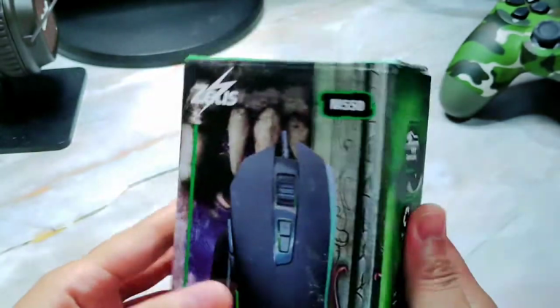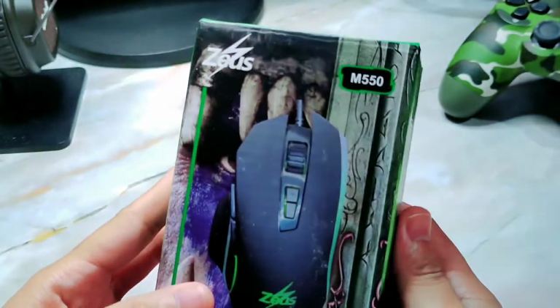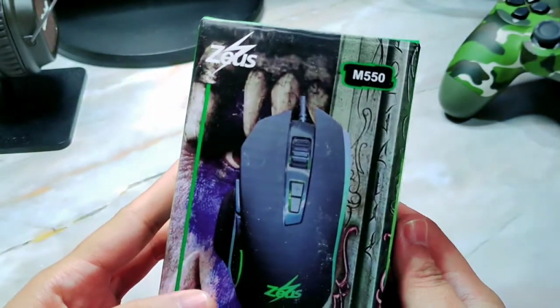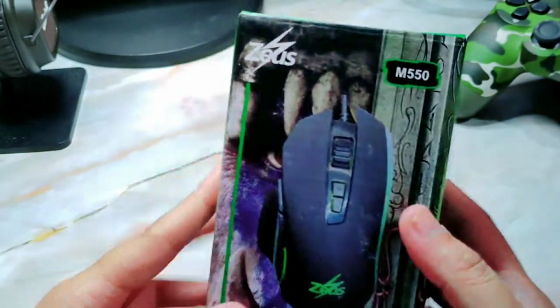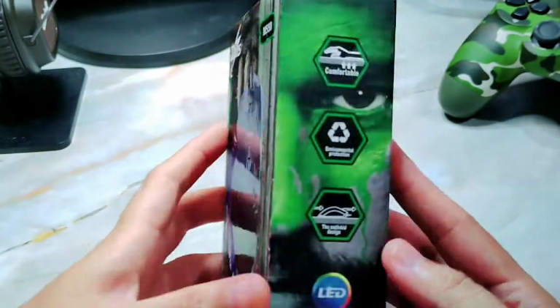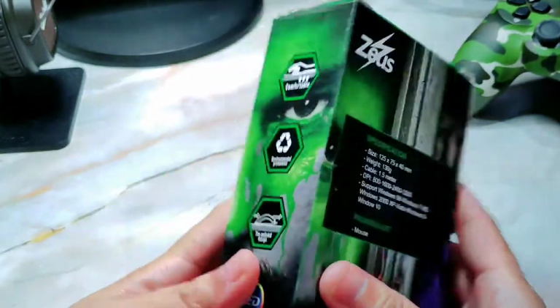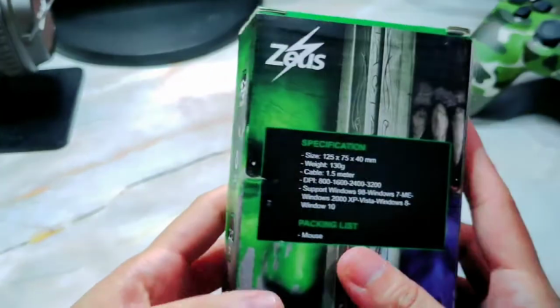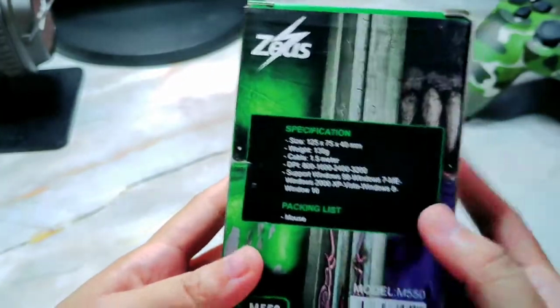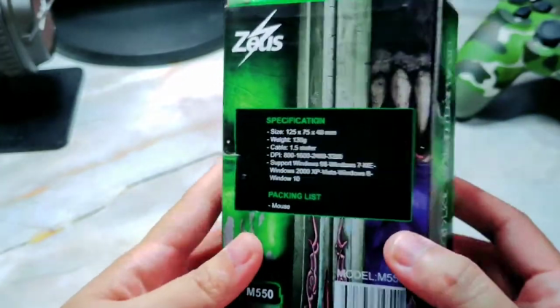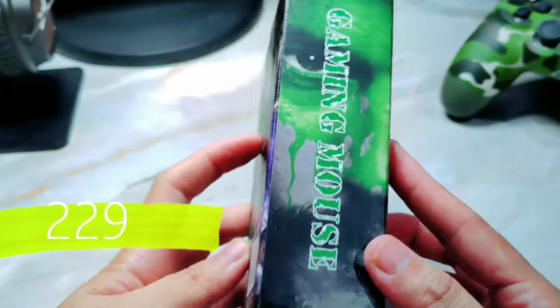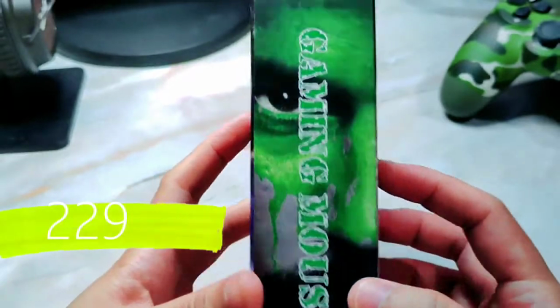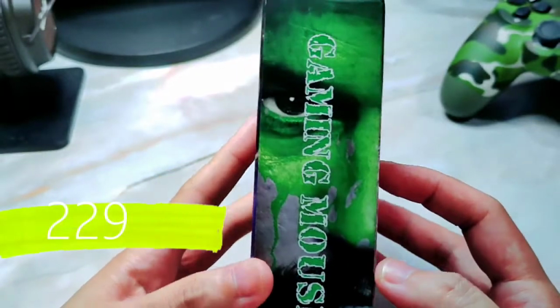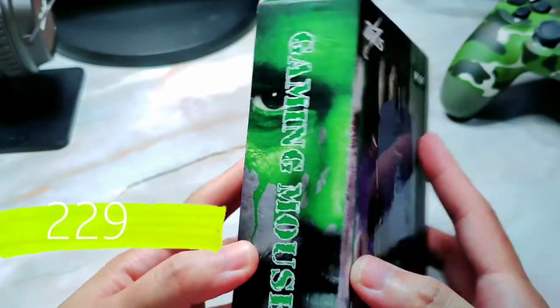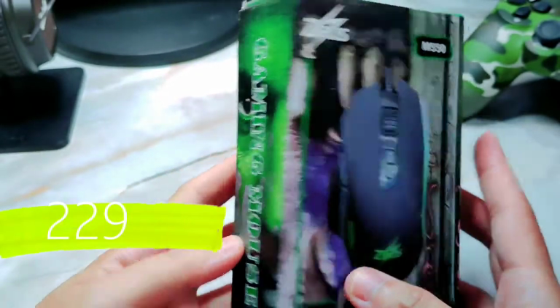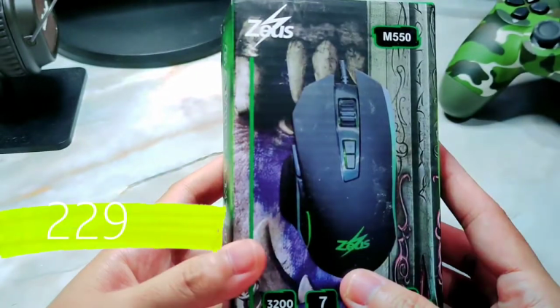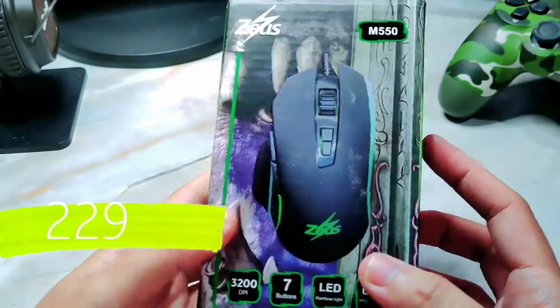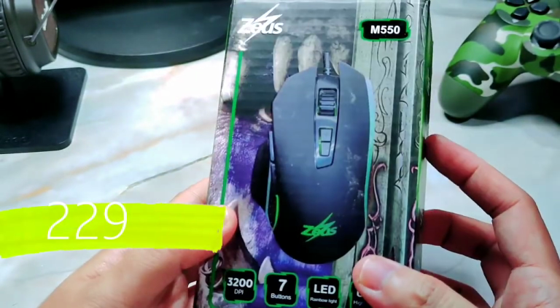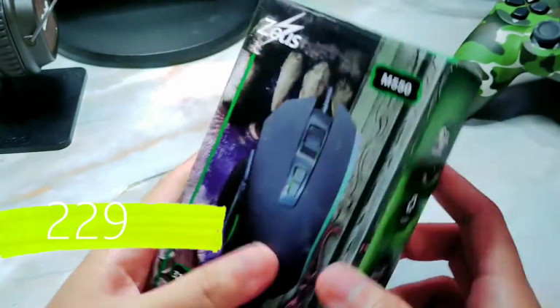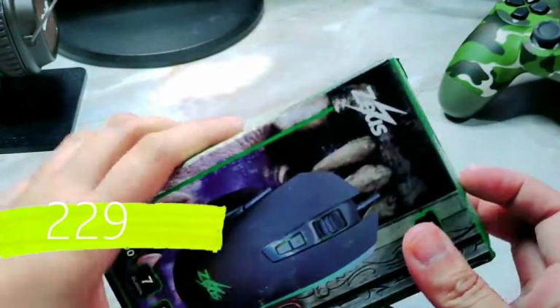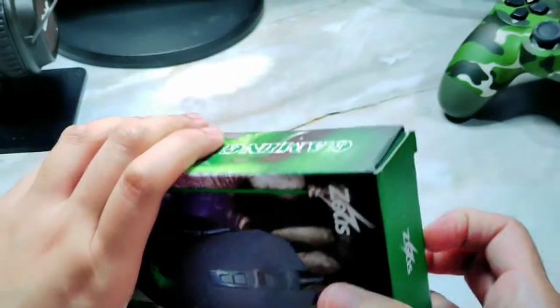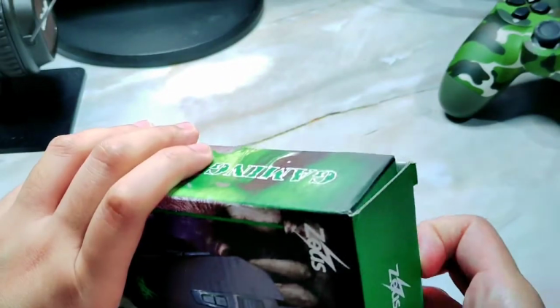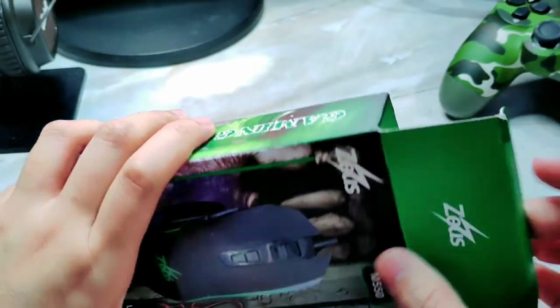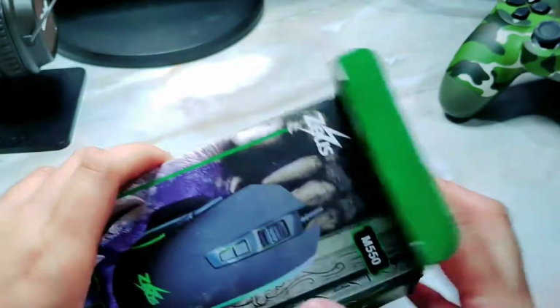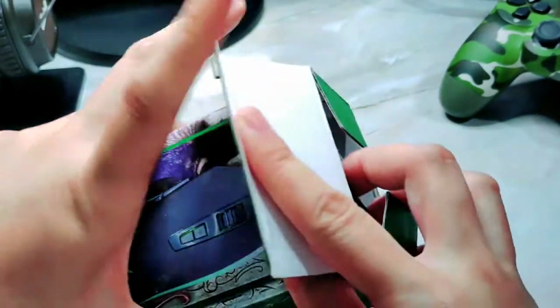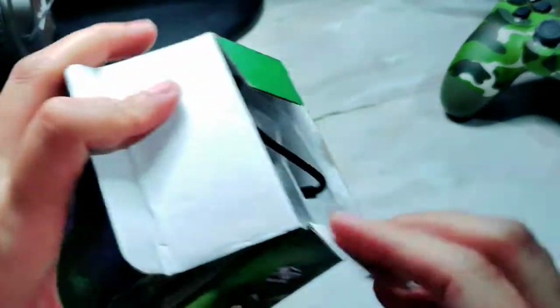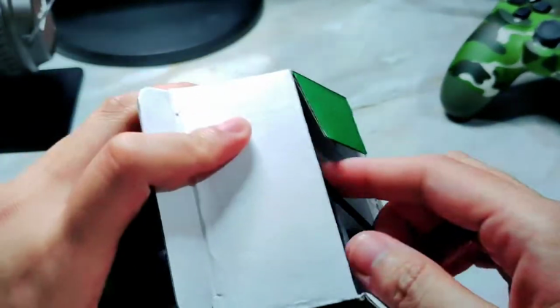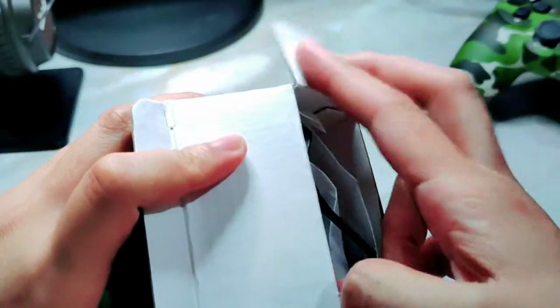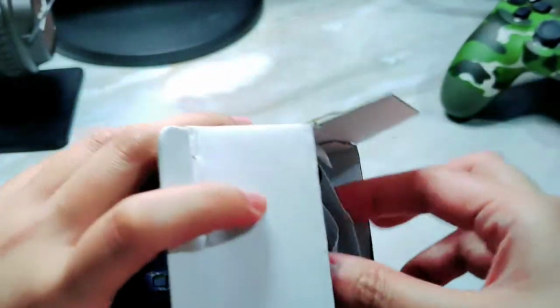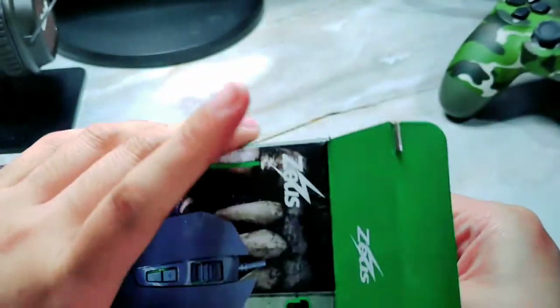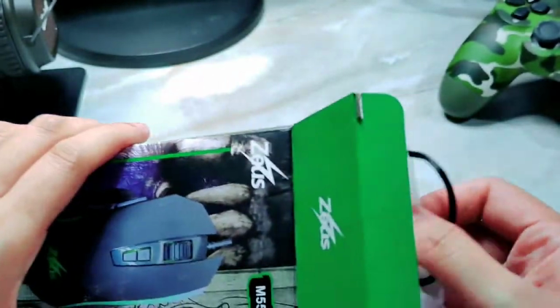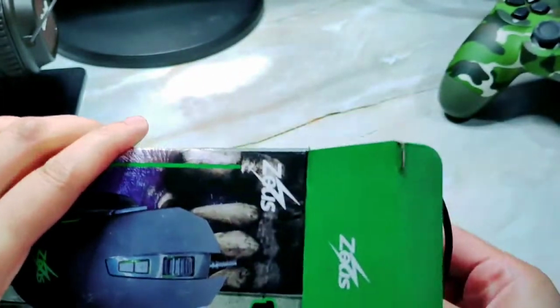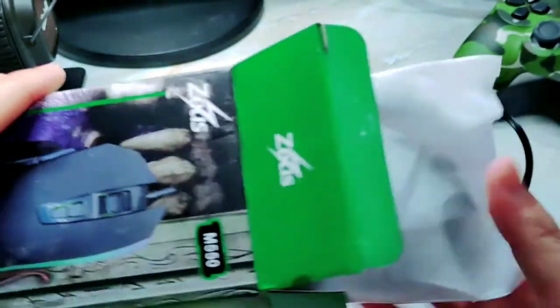This M550 costs 229 pesos from Shopee. And unlike the other one that we've unboxed, this doesn't have a mousepad that comes with it.